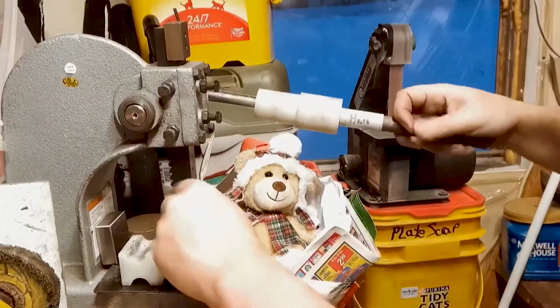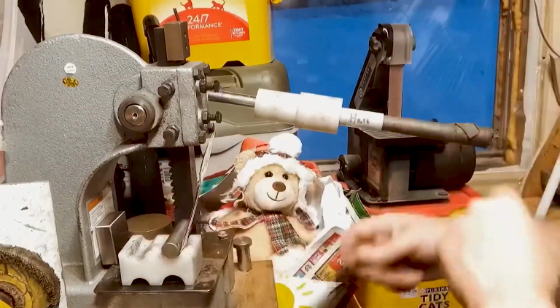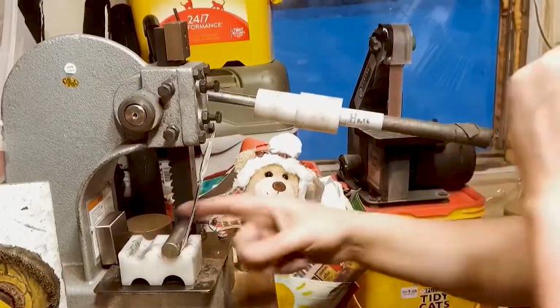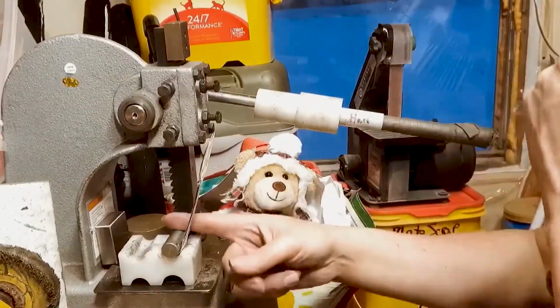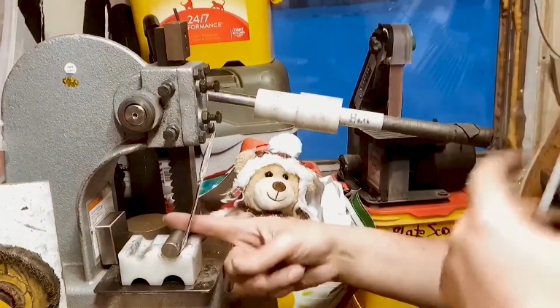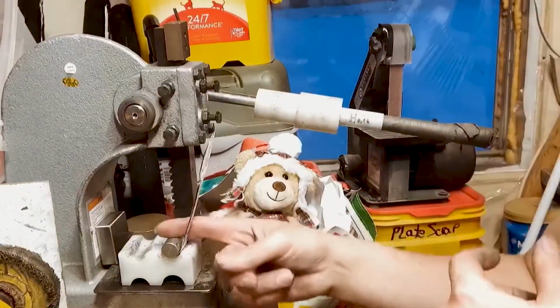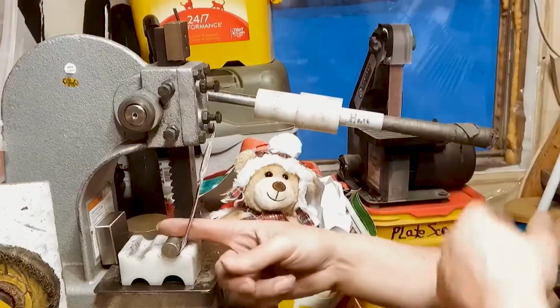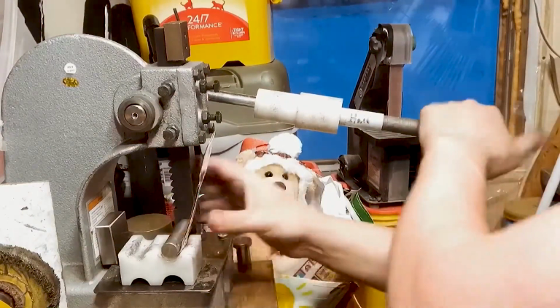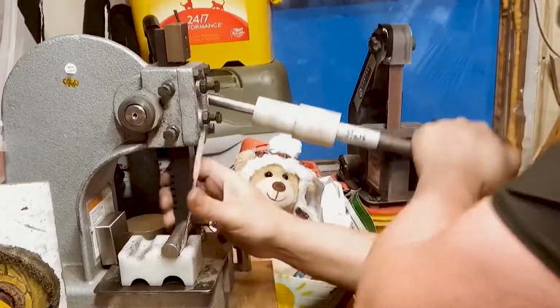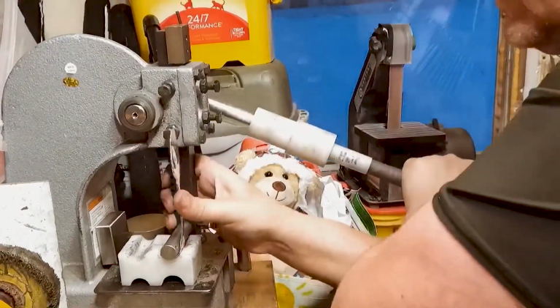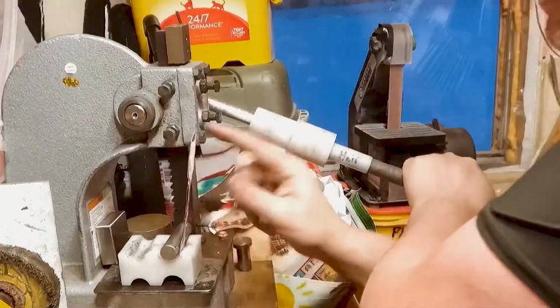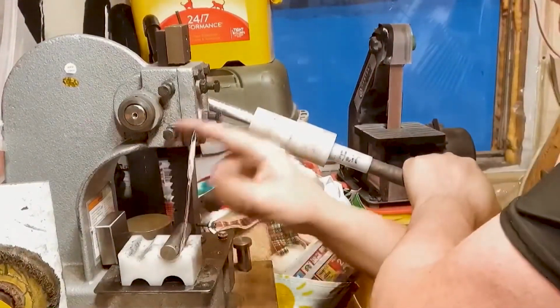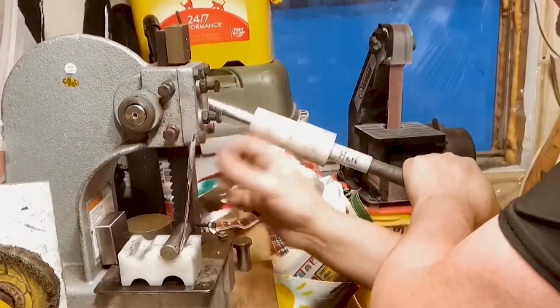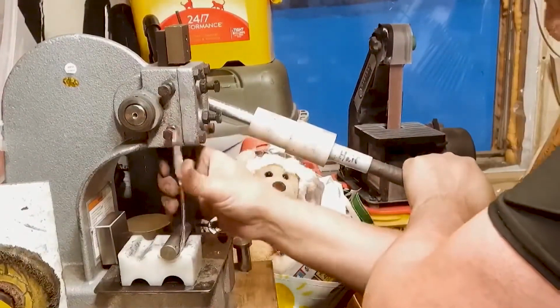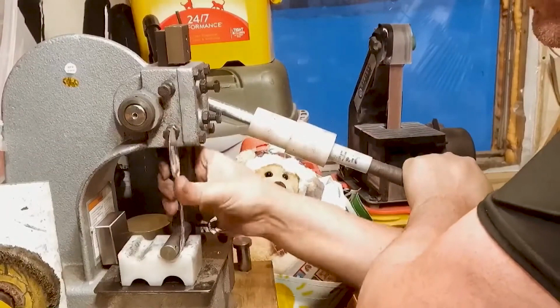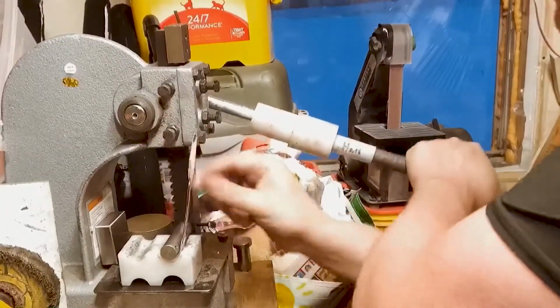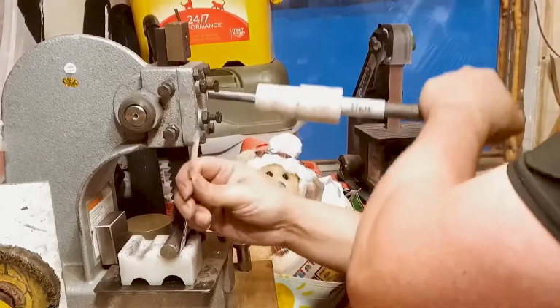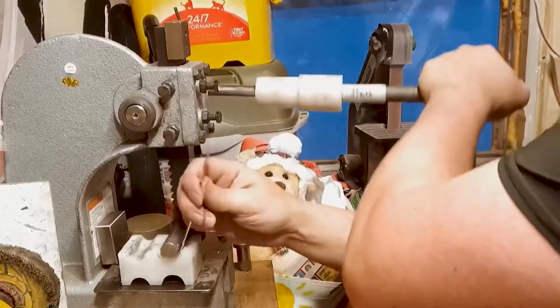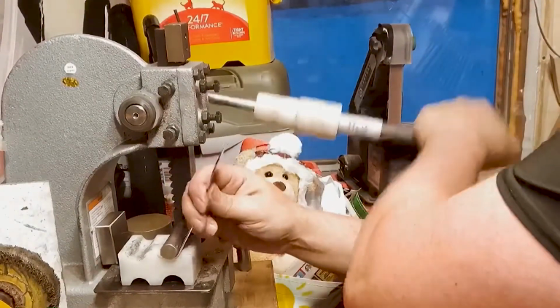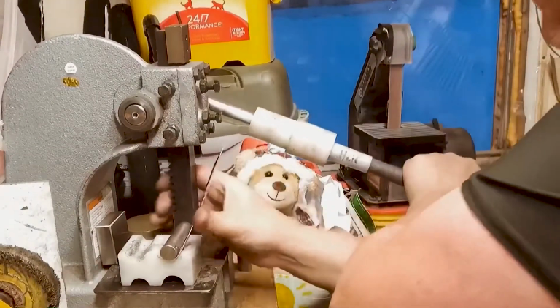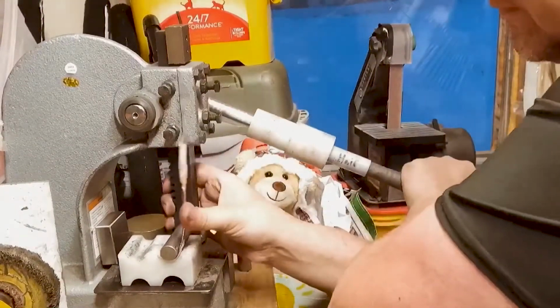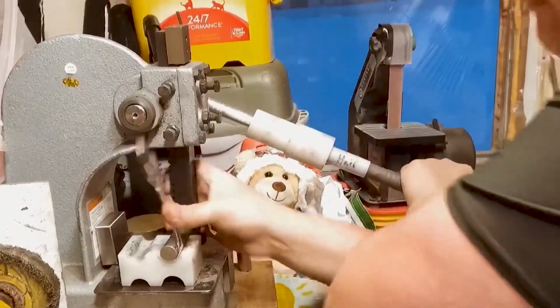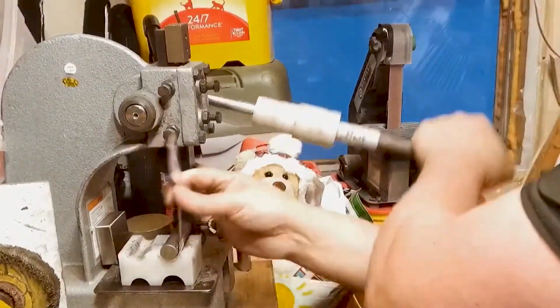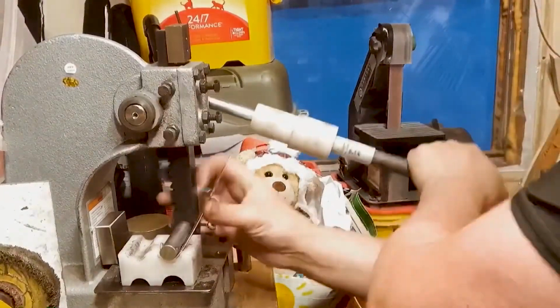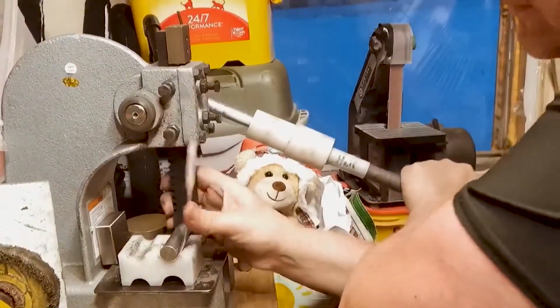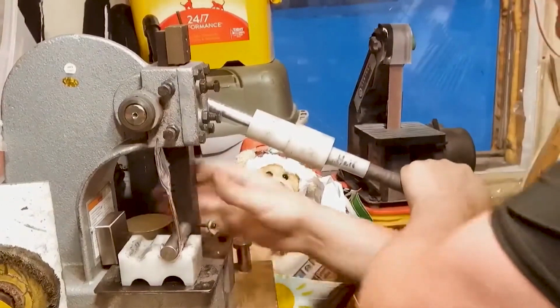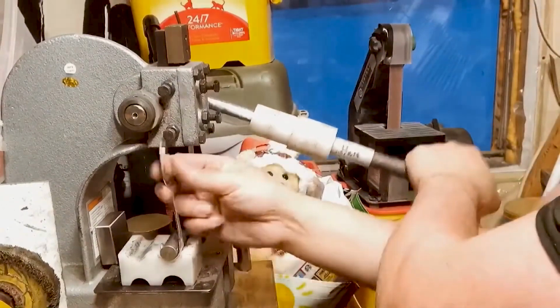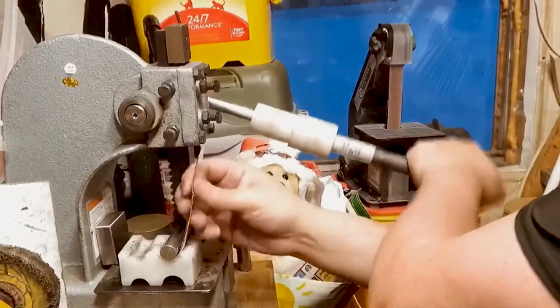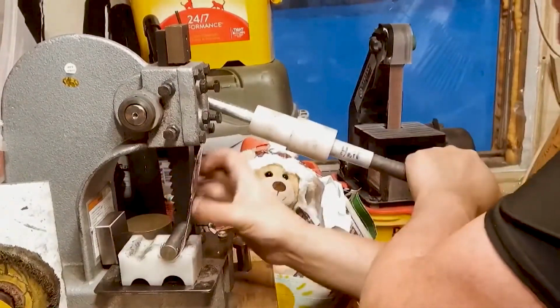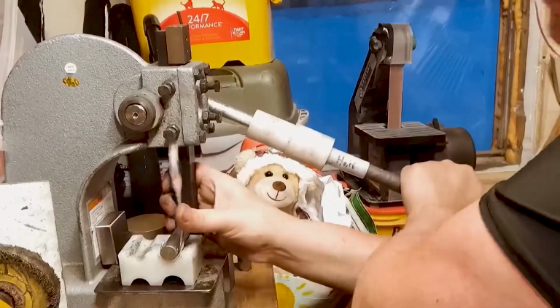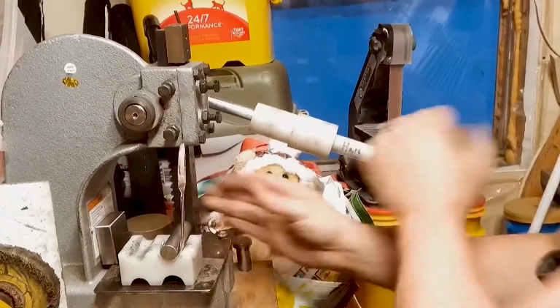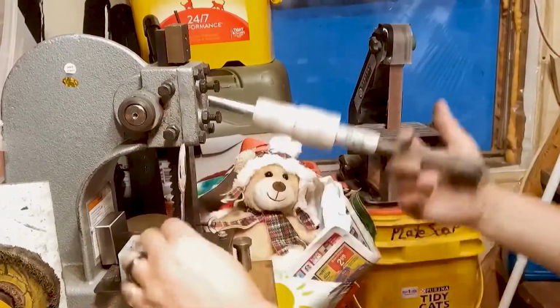Let's do another one. What I'm doing now is moving it from the center over to the edge so I can get my spoon past the nut. Like I said, you can use the hammer at this section.